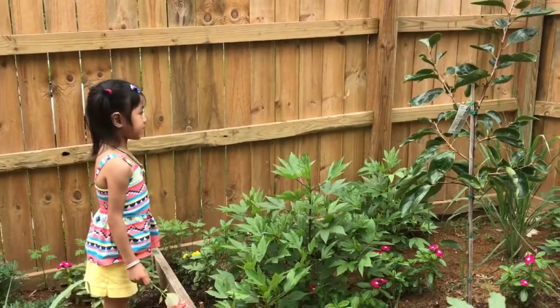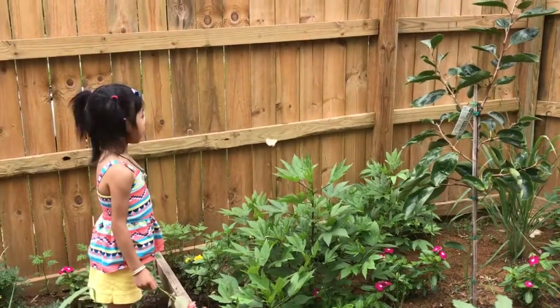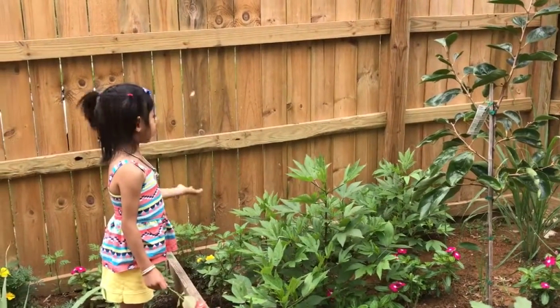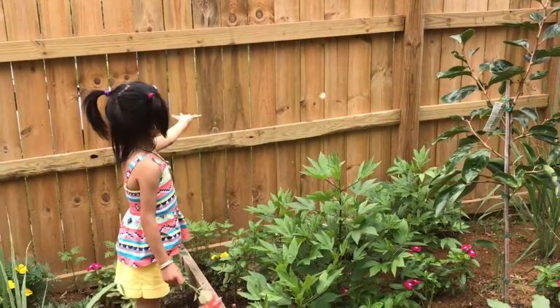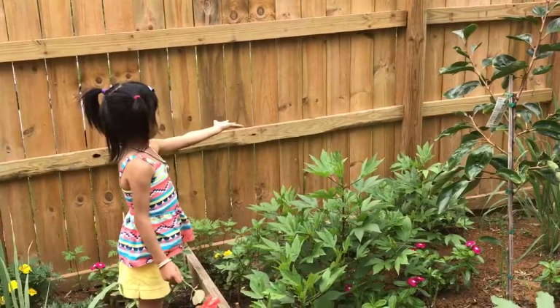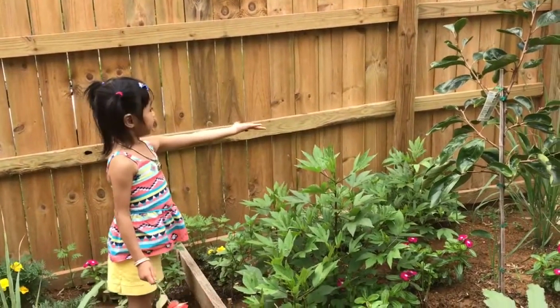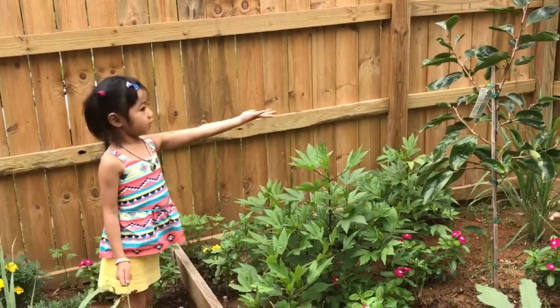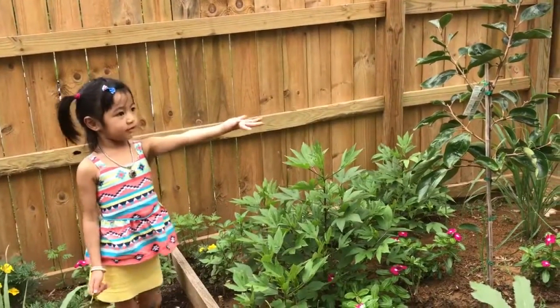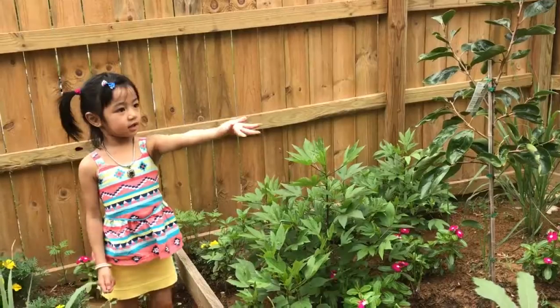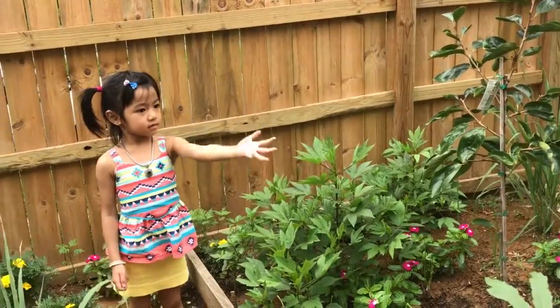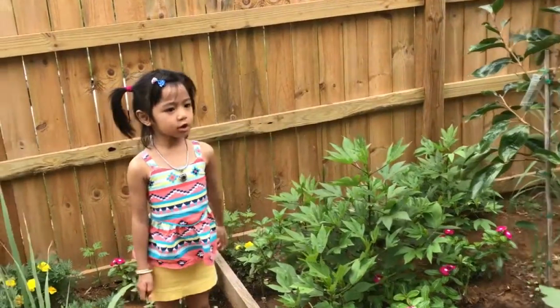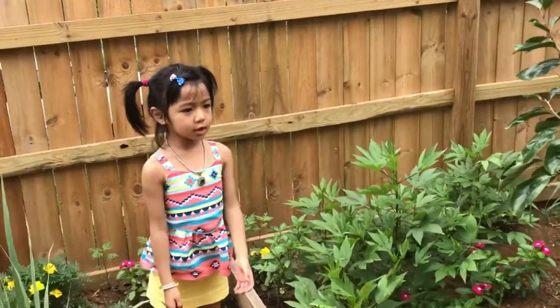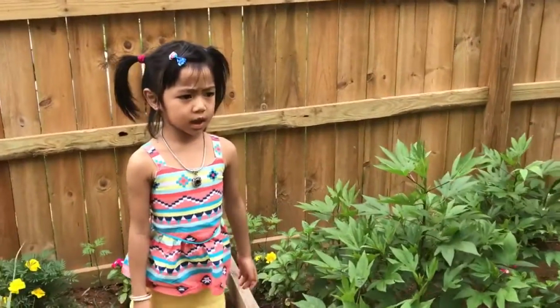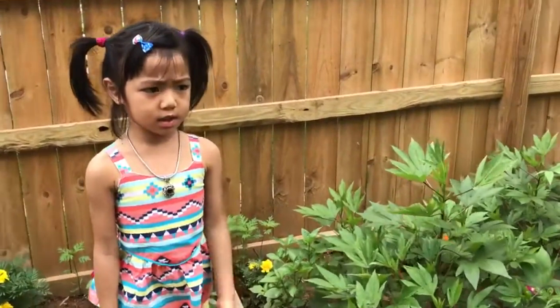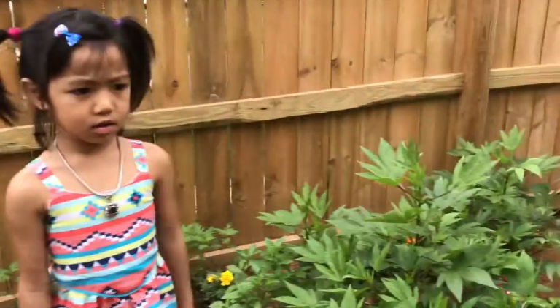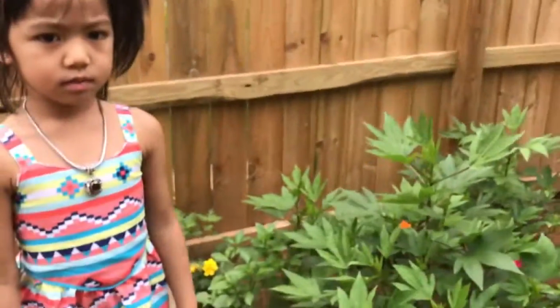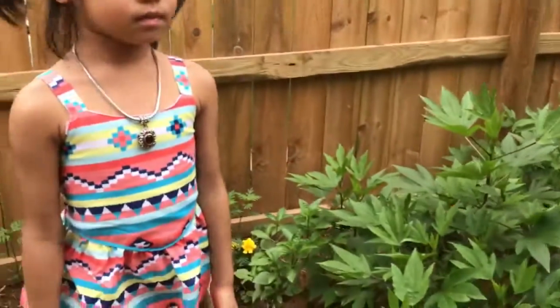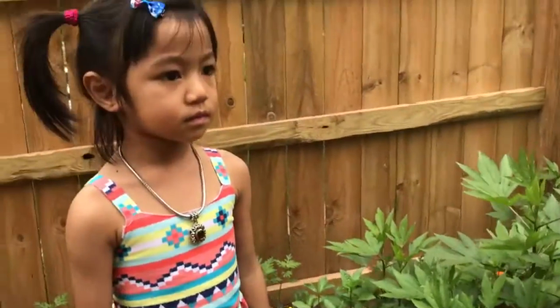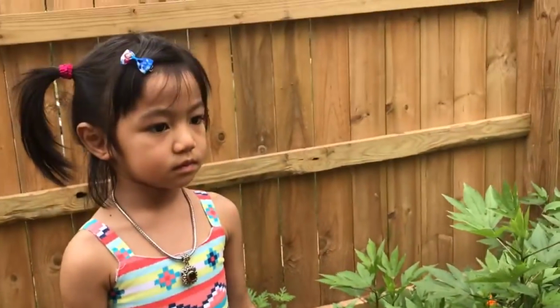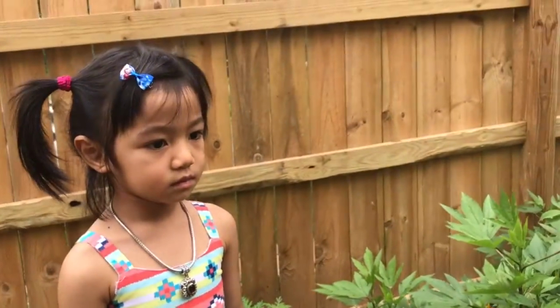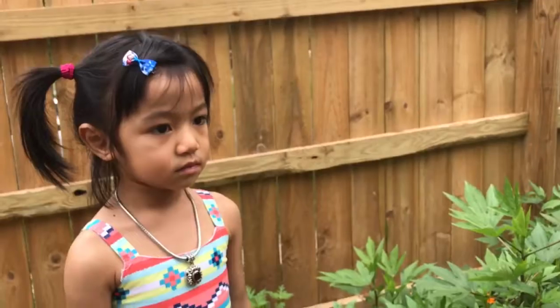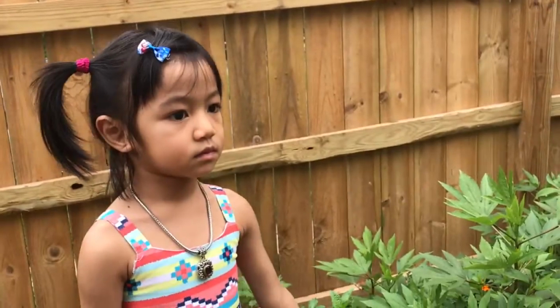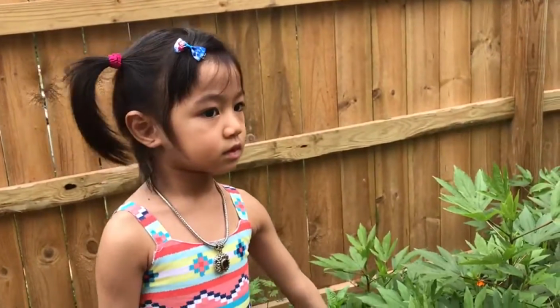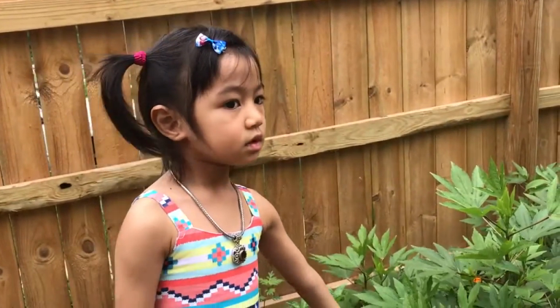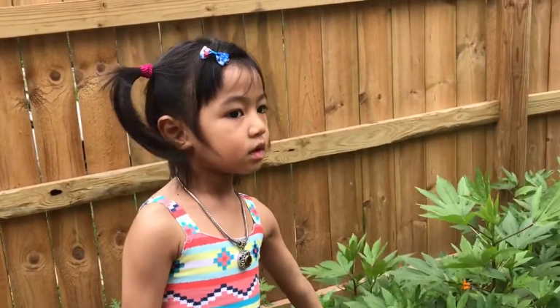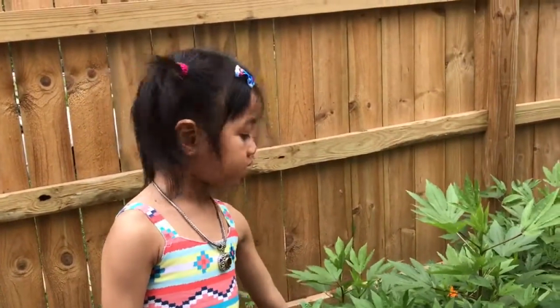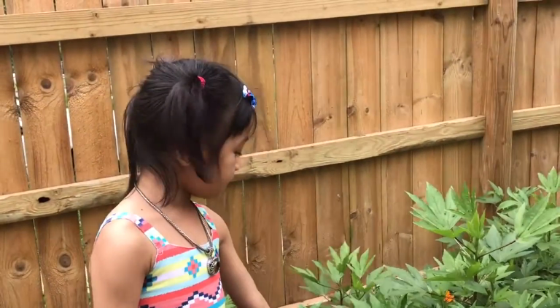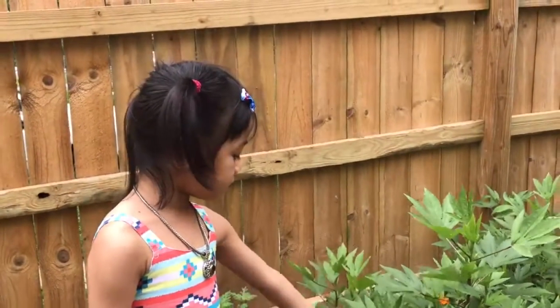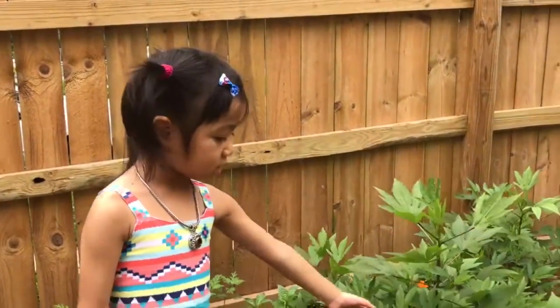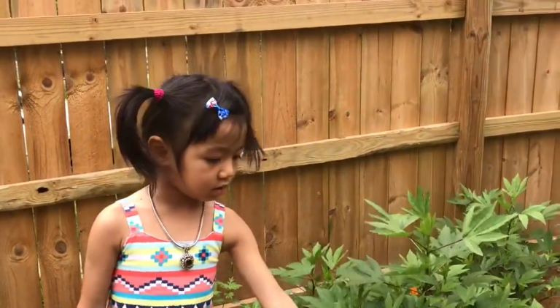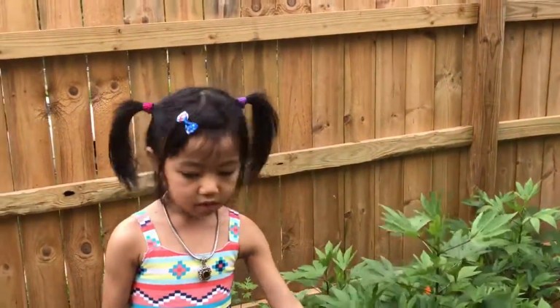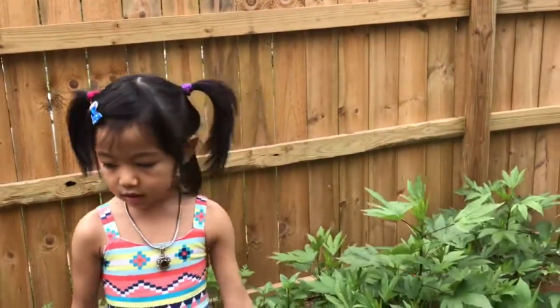What else do you have in your garden? What is this plant right here? What is this, Zoe — is that sourleaf? Who likes to eat sourleaf?